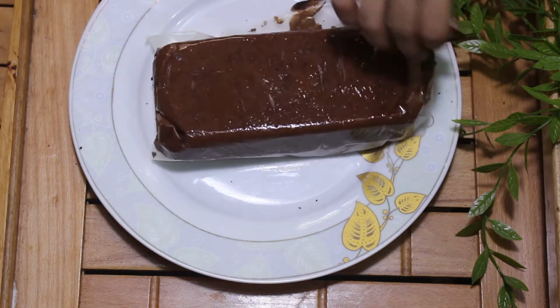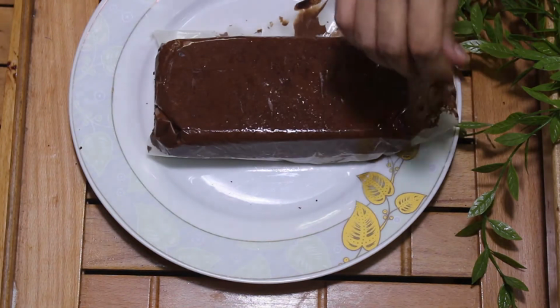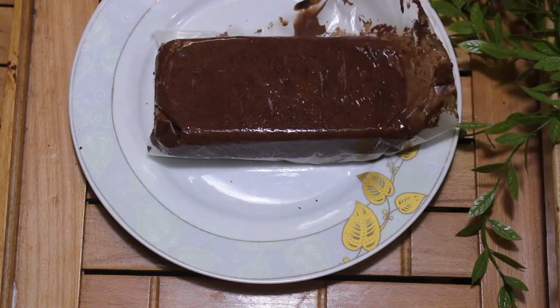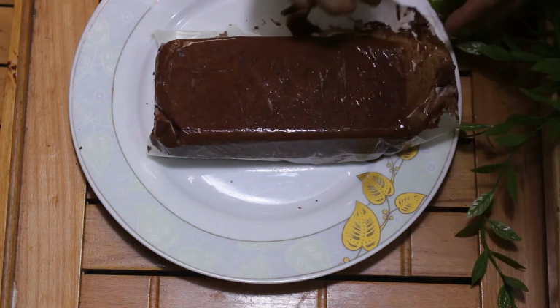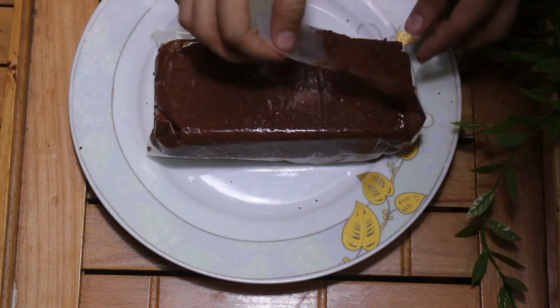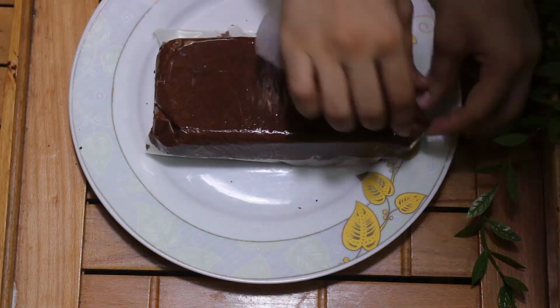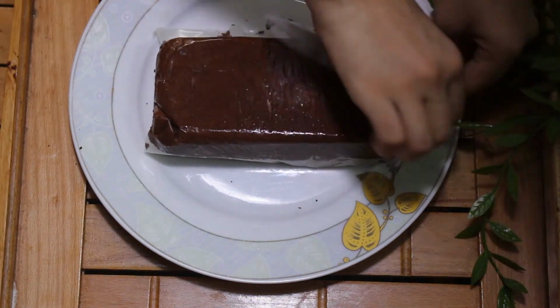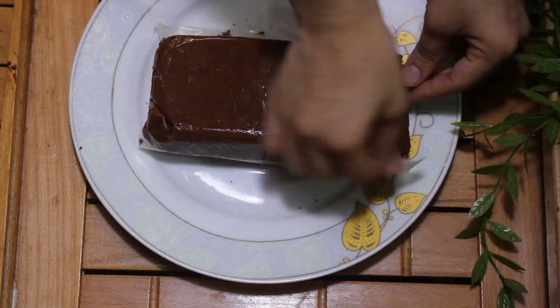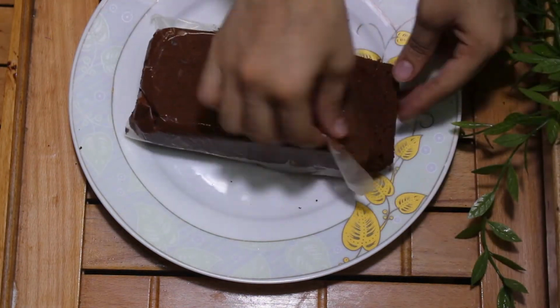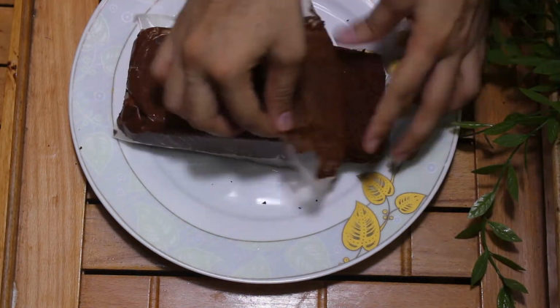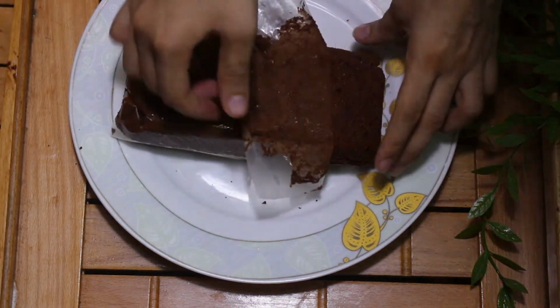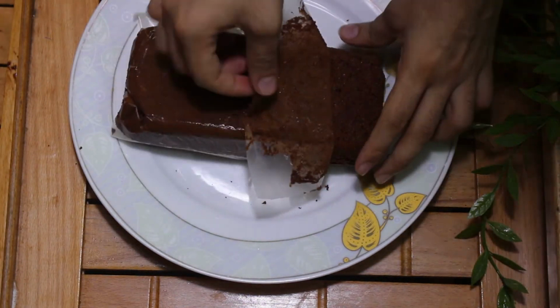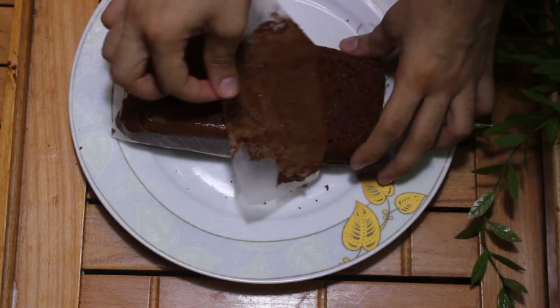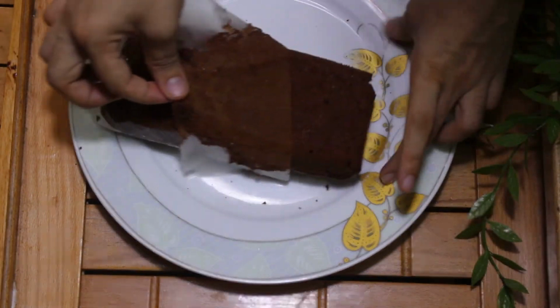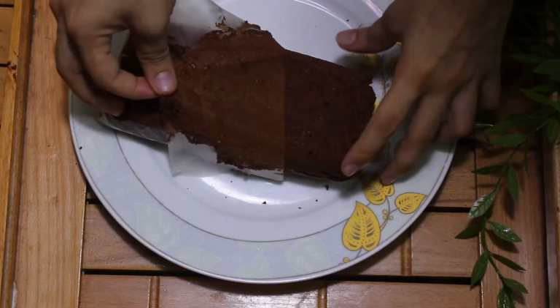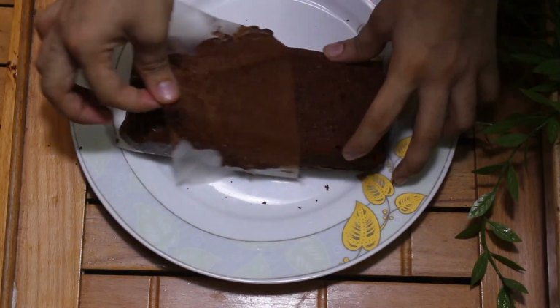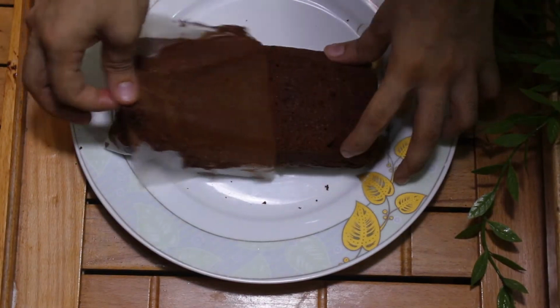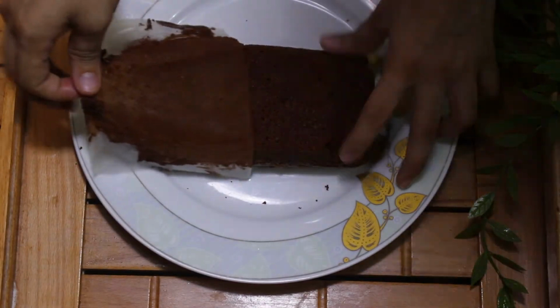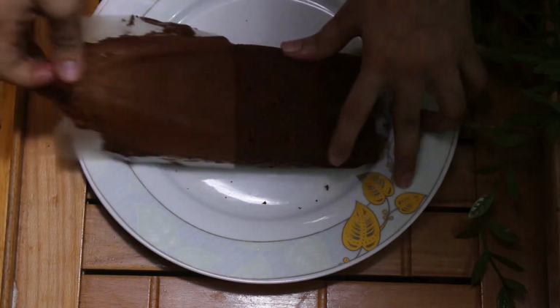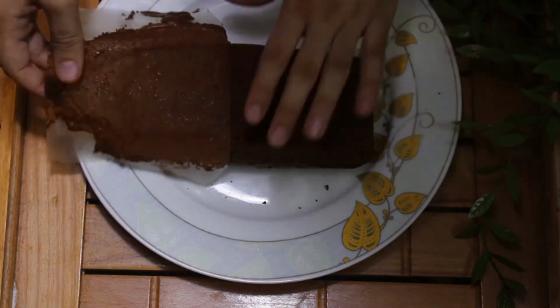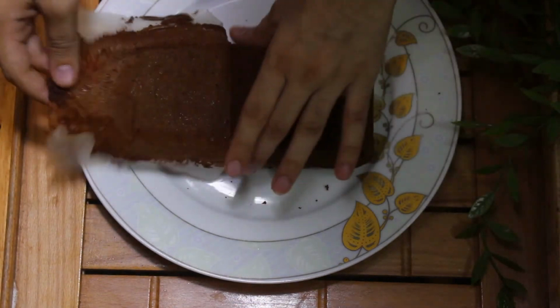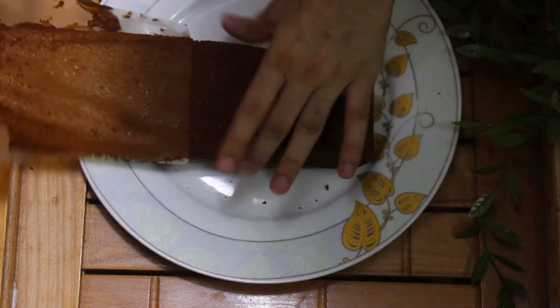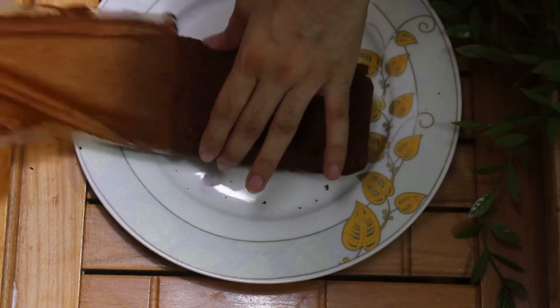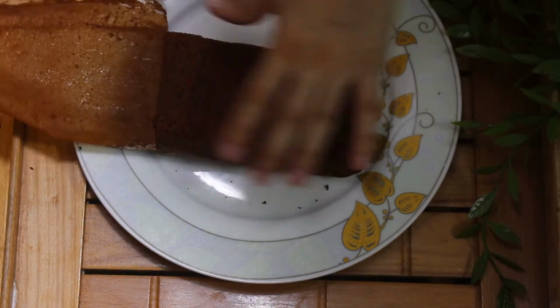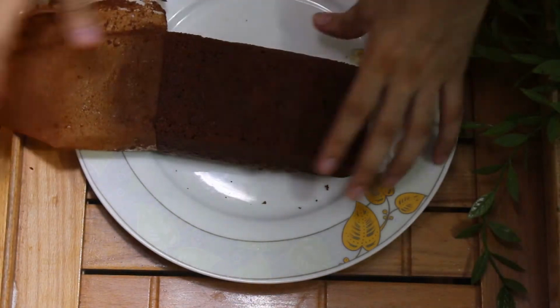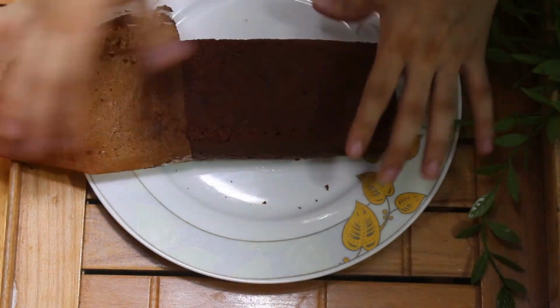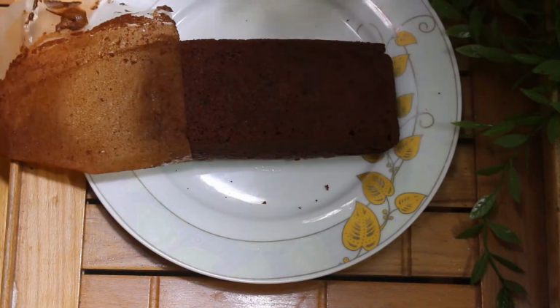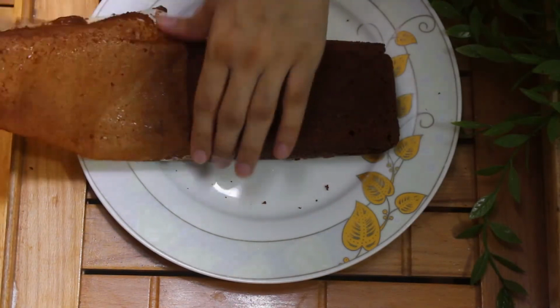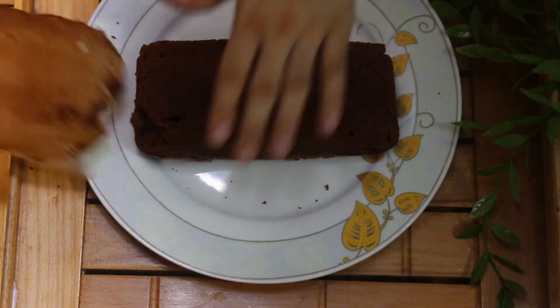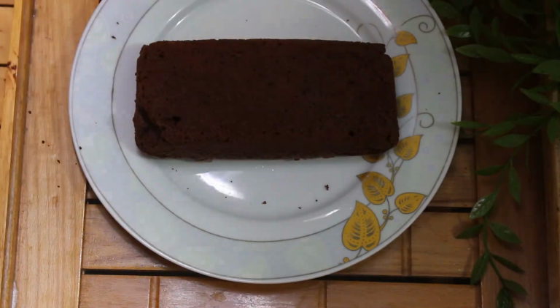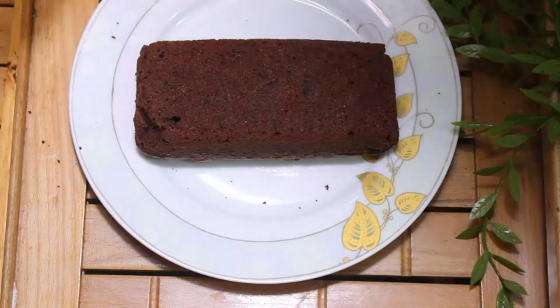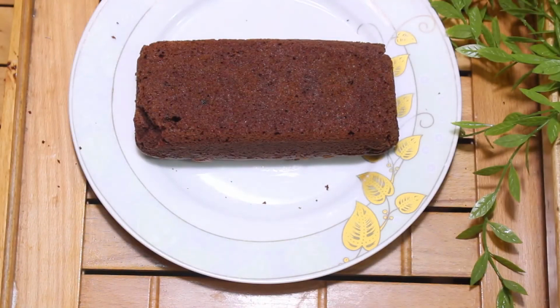Look, it is a little warm. You can see how soft it is. Just 3 ingredients and we have made a cake!